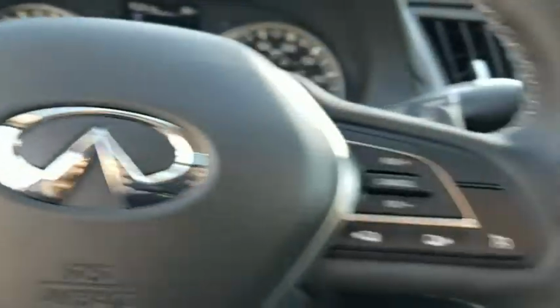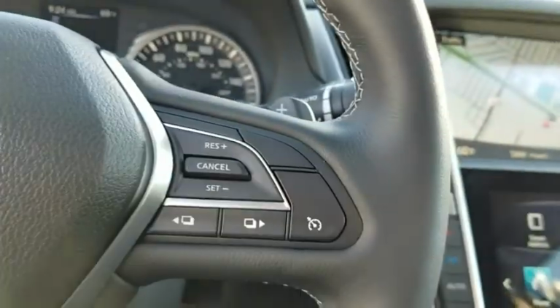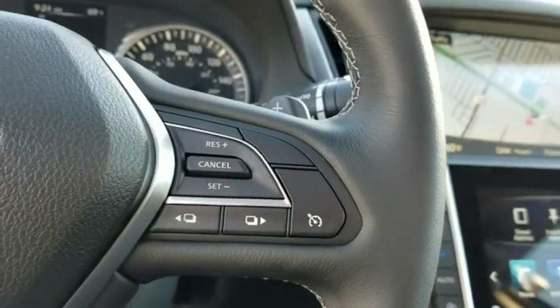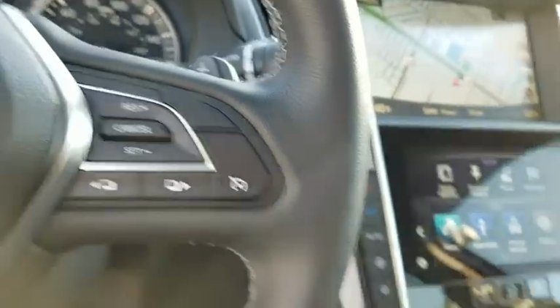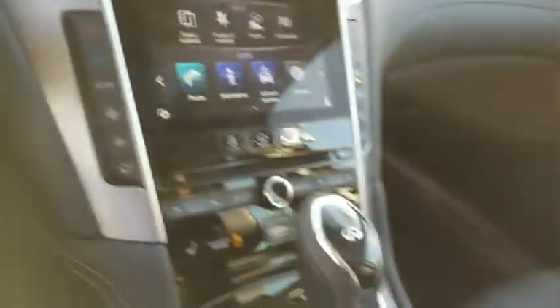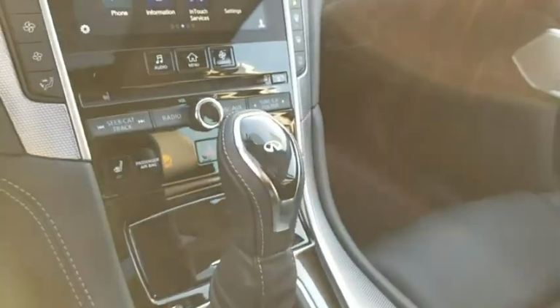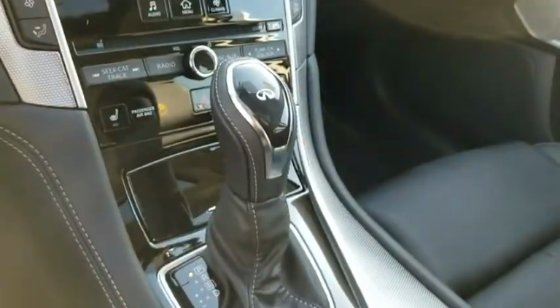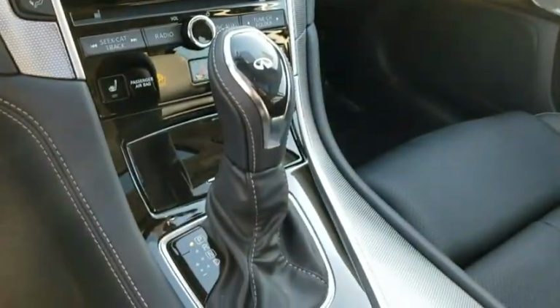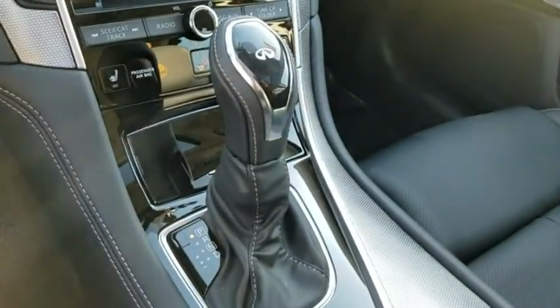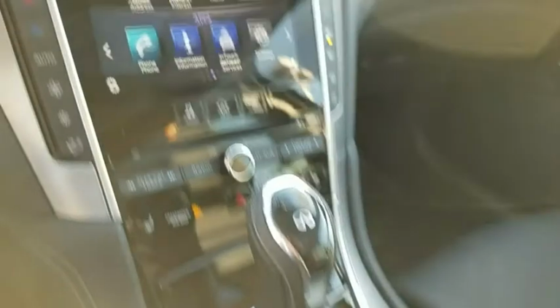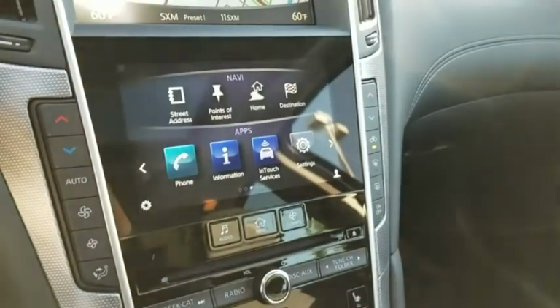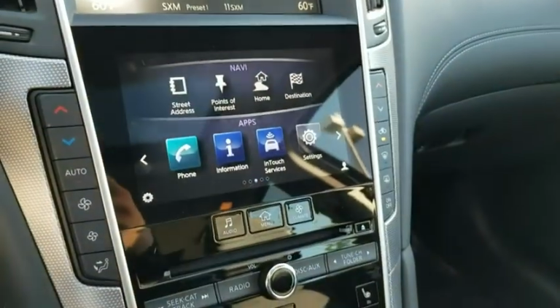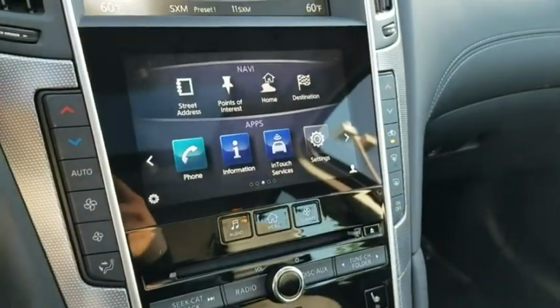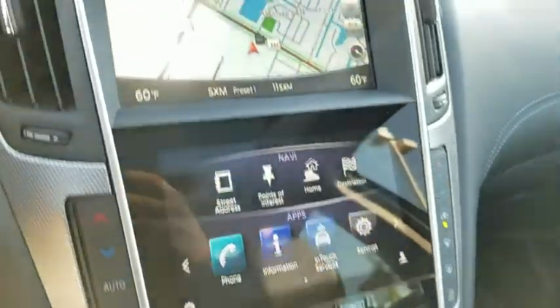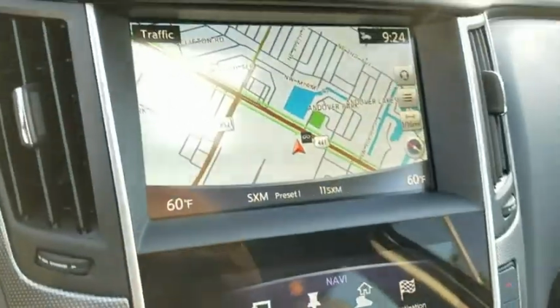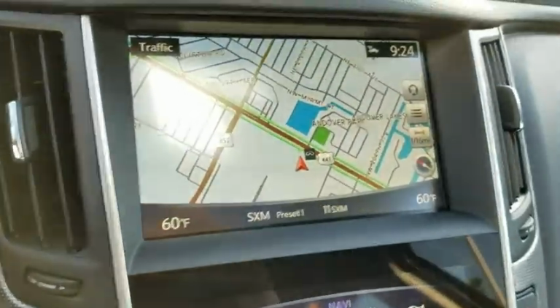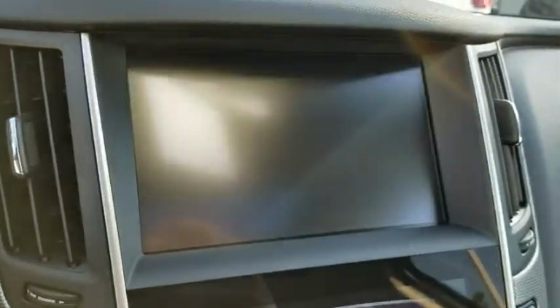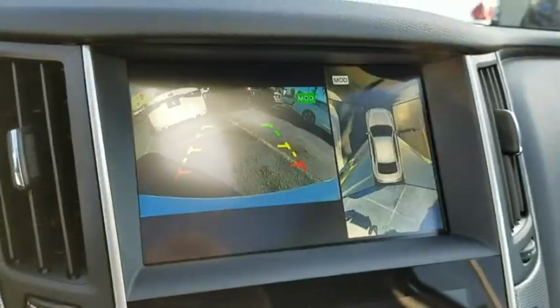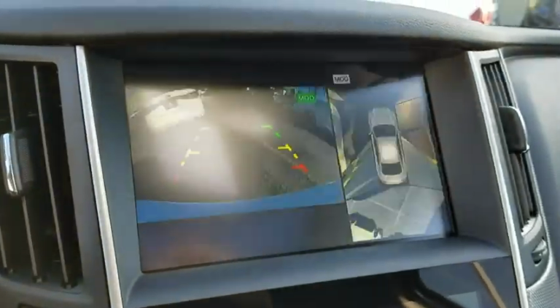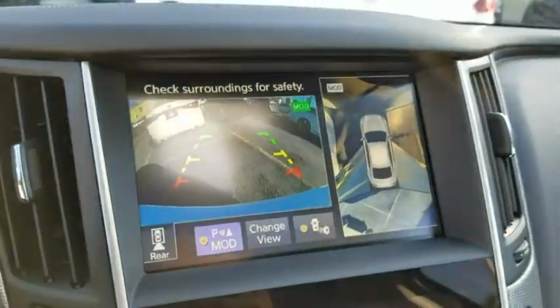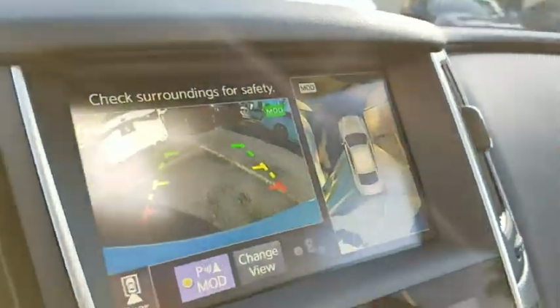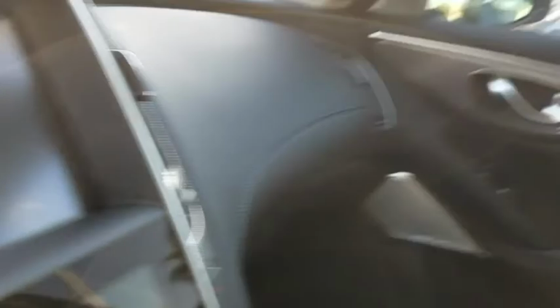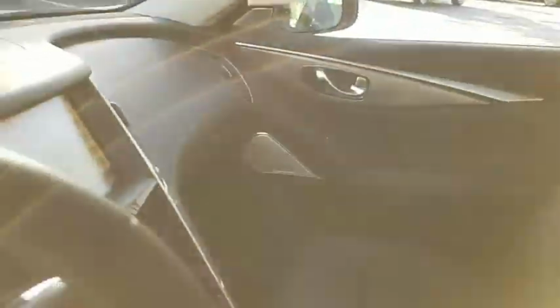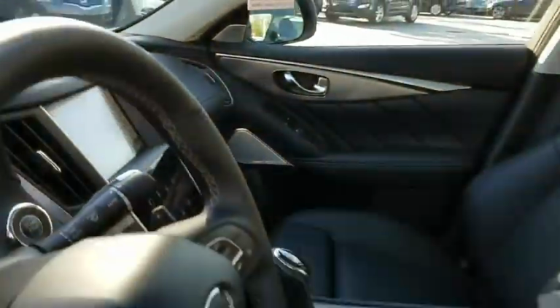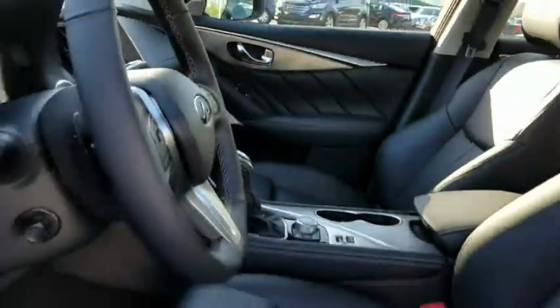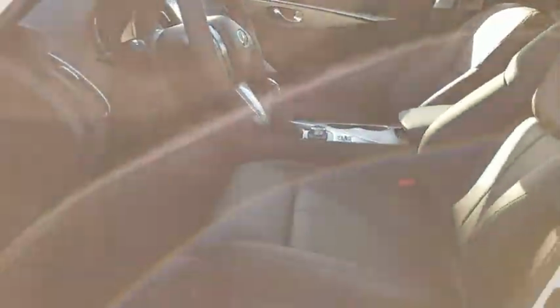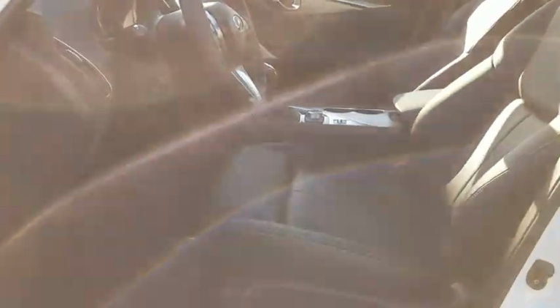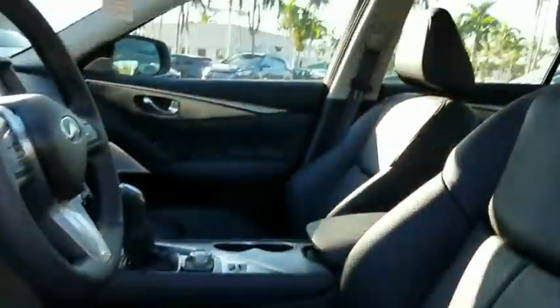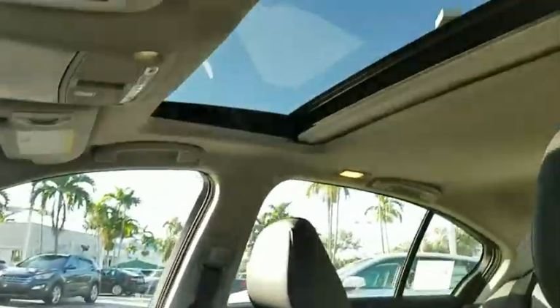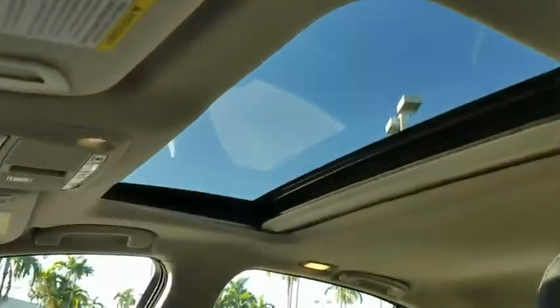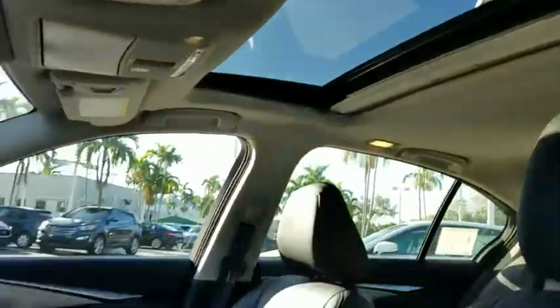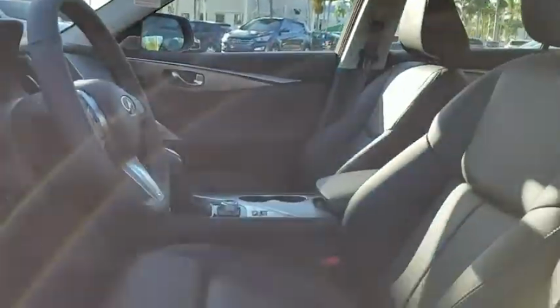Here are some of this vehicle's great options: navigation system, traction control, power passenger seat, leather-wrapped steering wheel, dual airbags, power steering, four-wheel disc brakes, heated front seat, heated steering wheel.